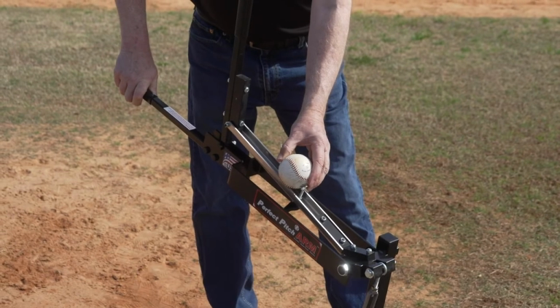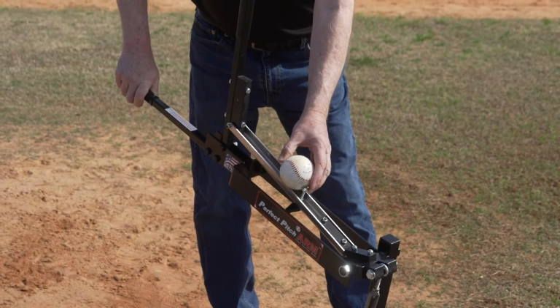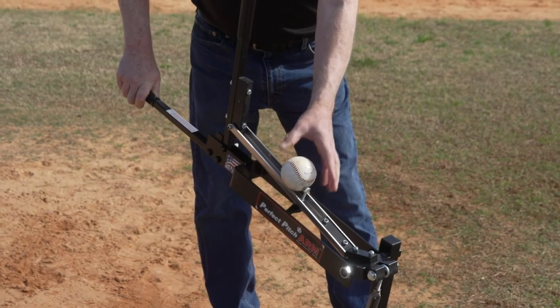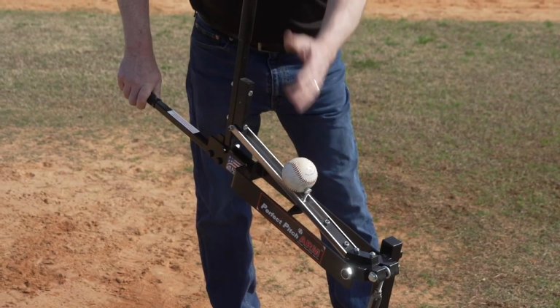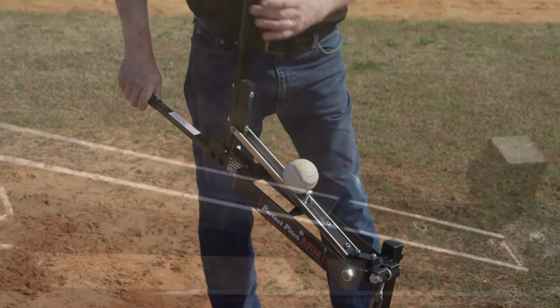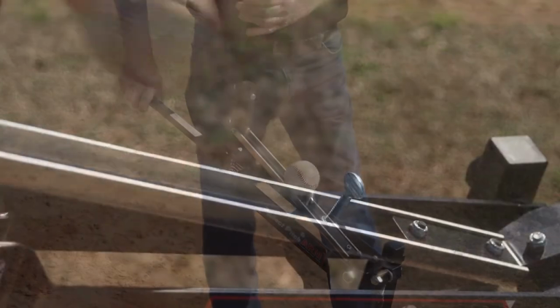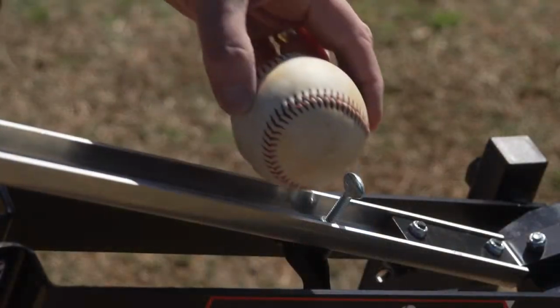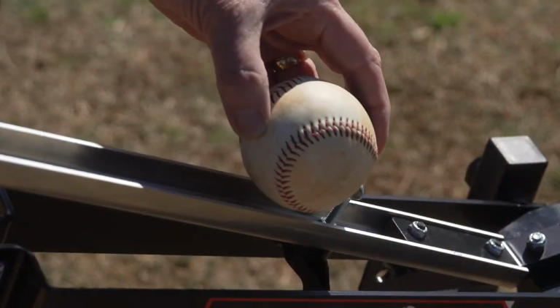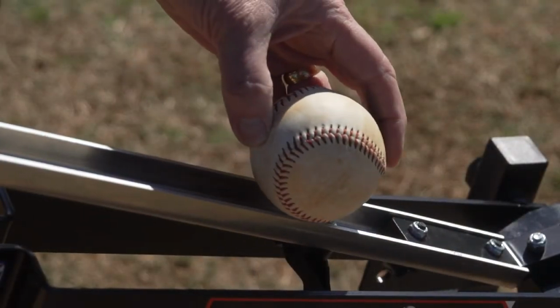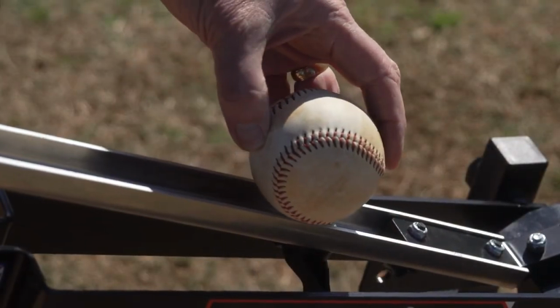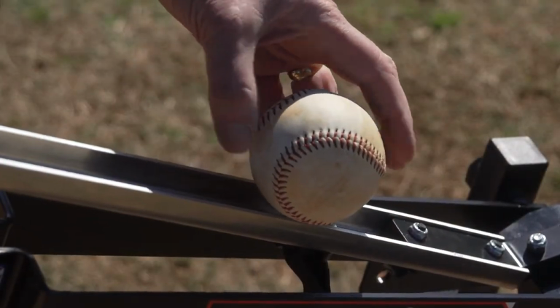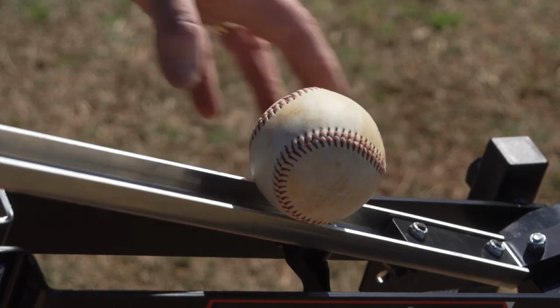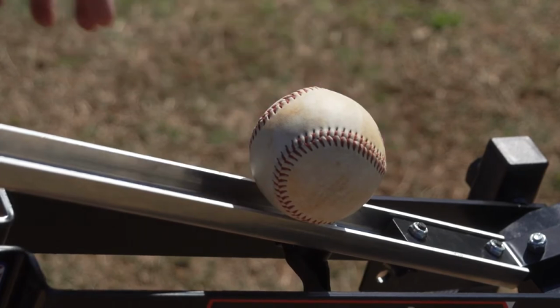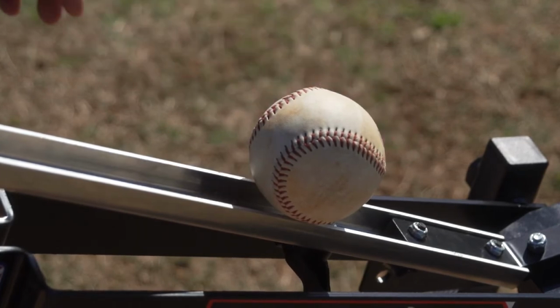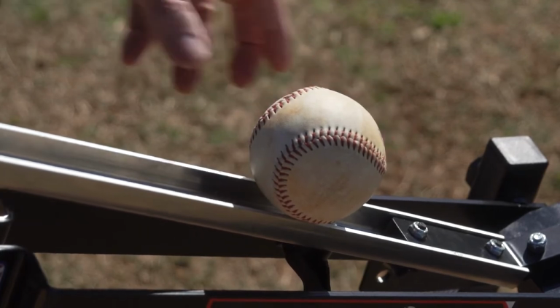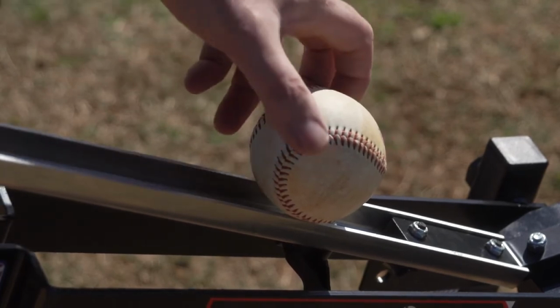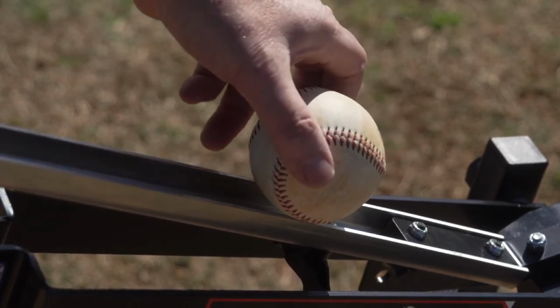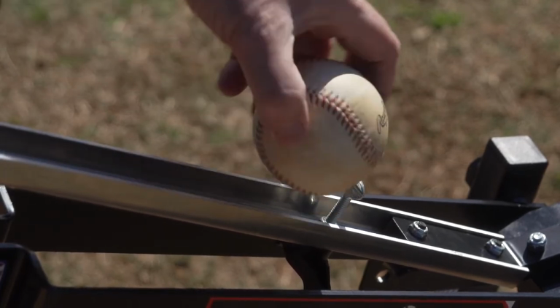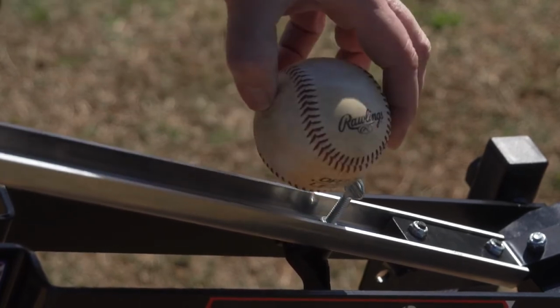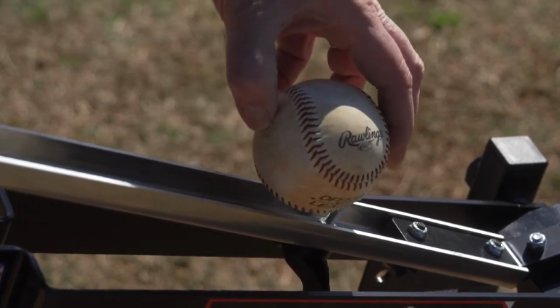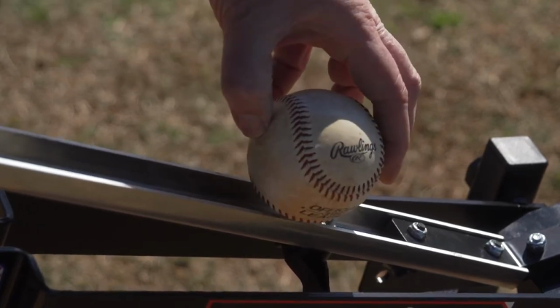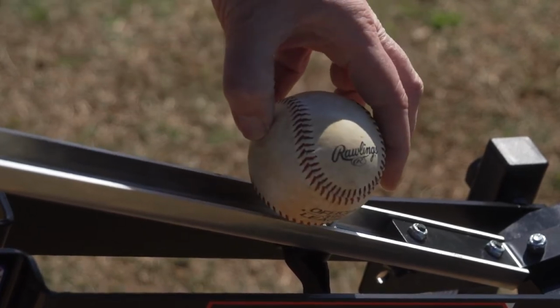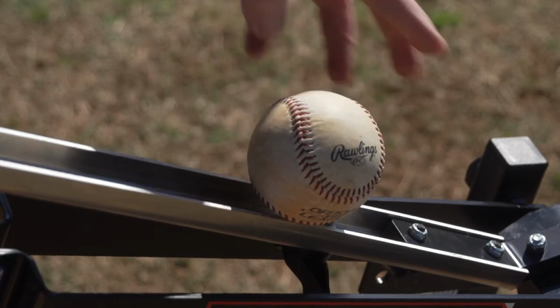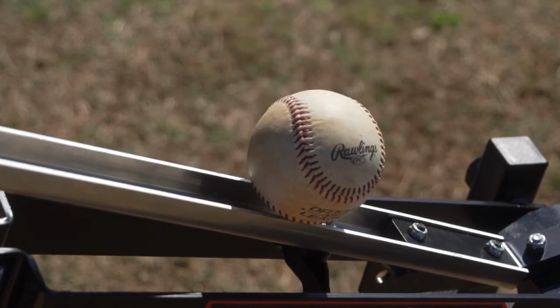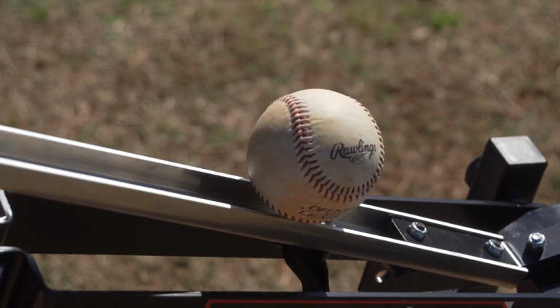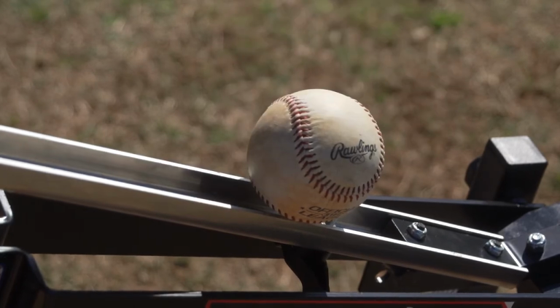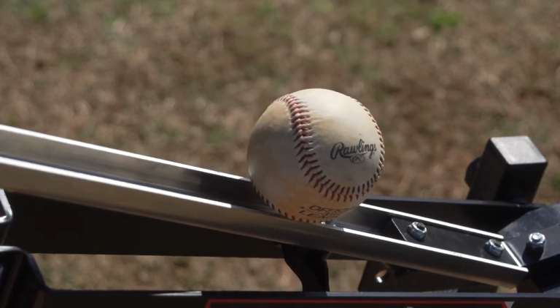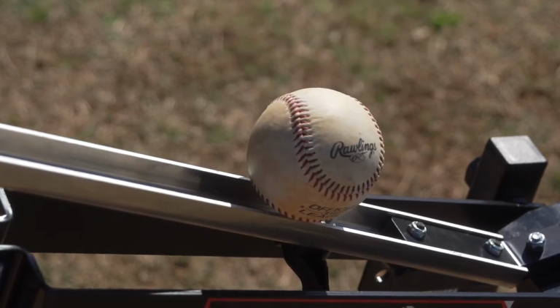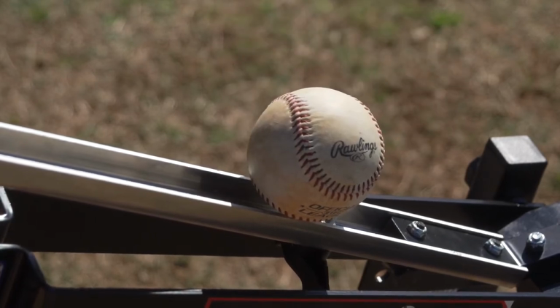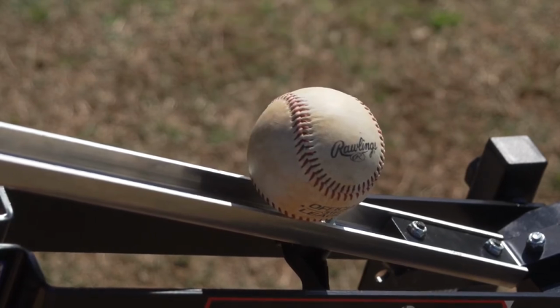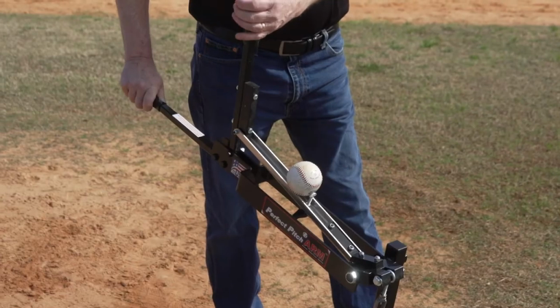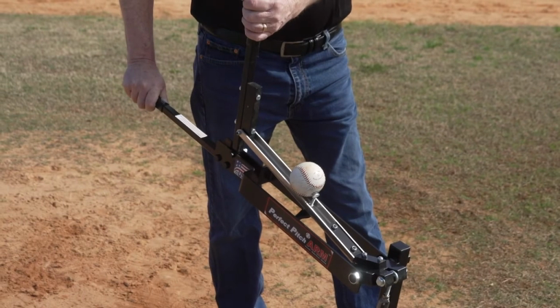Now place the ball on the arm — four seam or two seam. Since this affects the pitch slightly, place the ball on the arm the same way each time. Then signal the batter when you're about to throw the ball, just before you pull back the release handle.